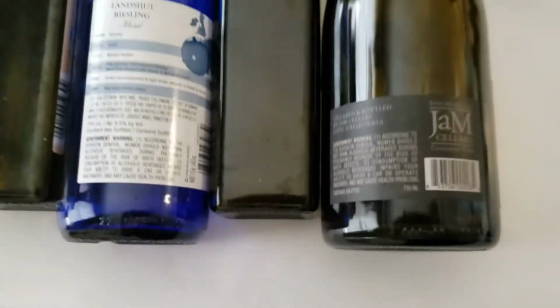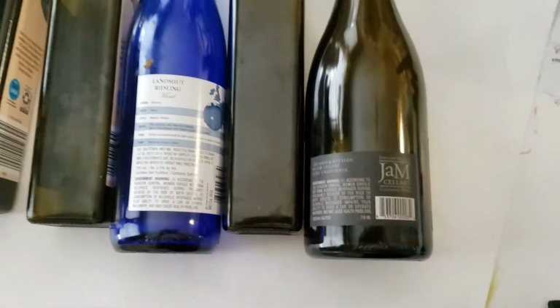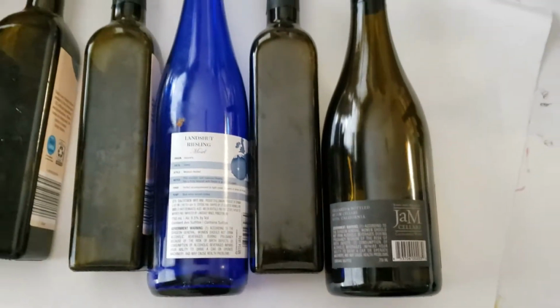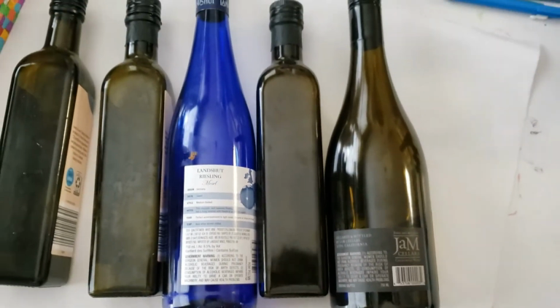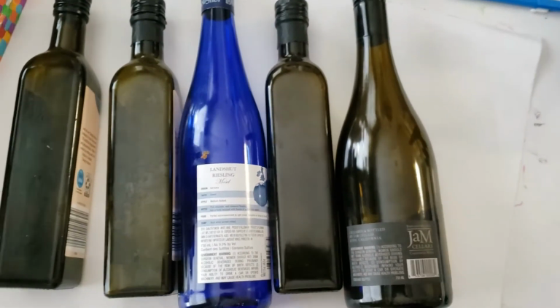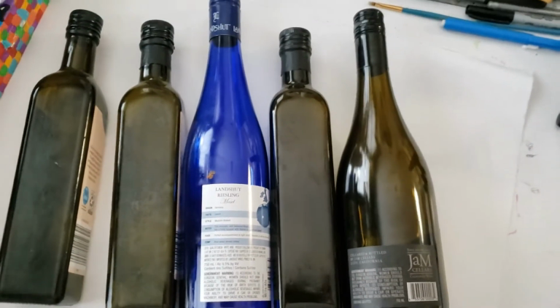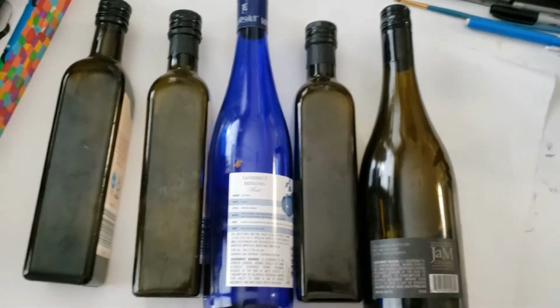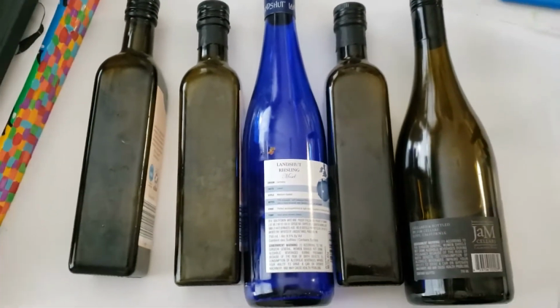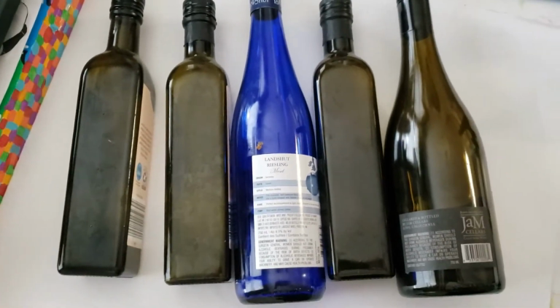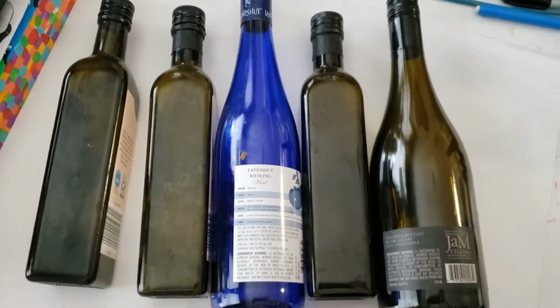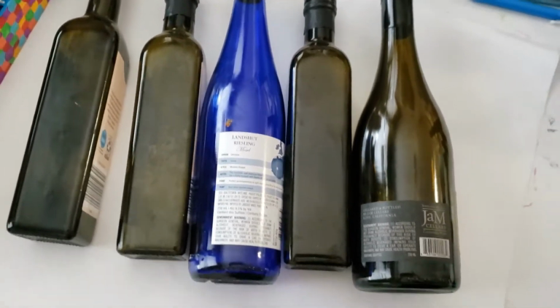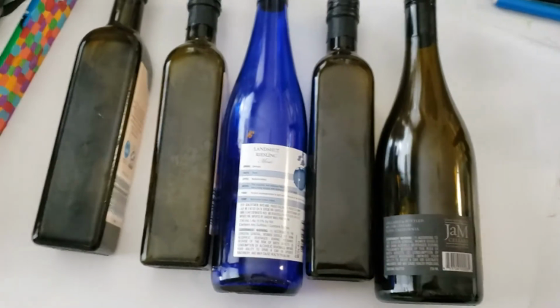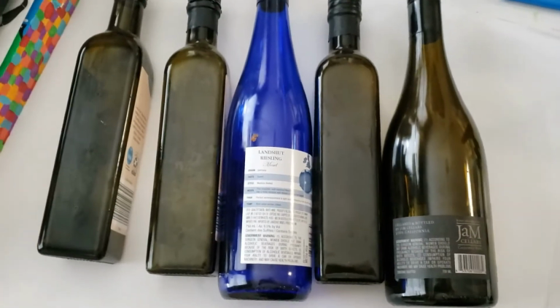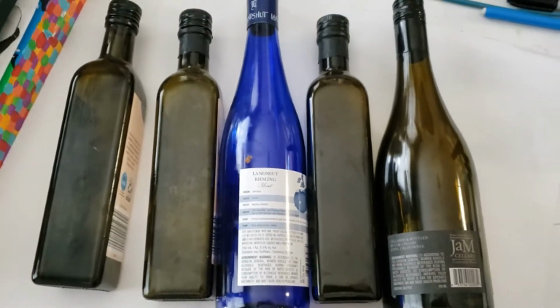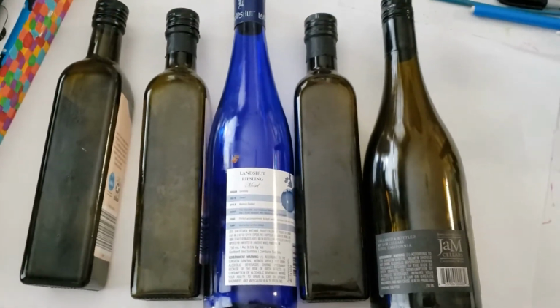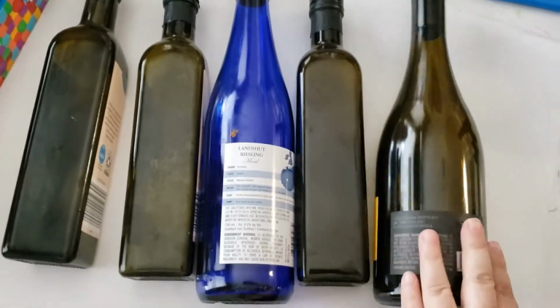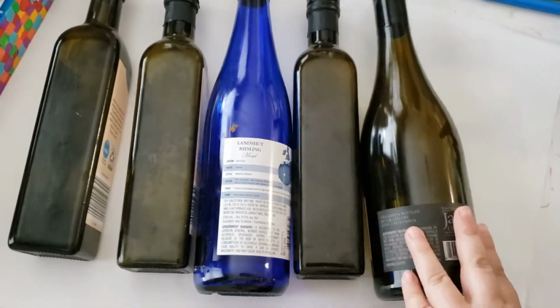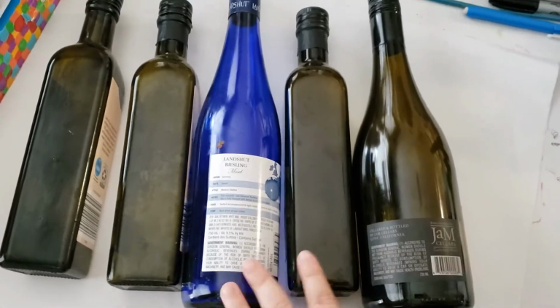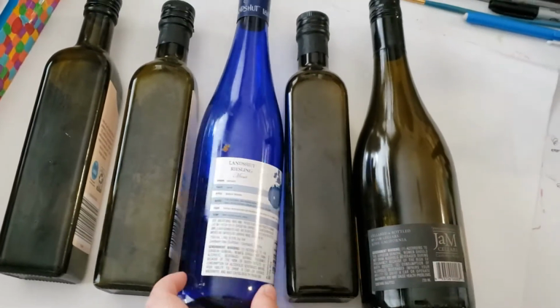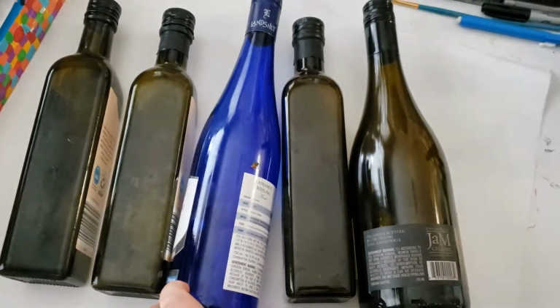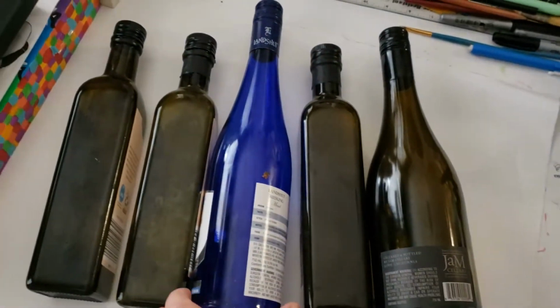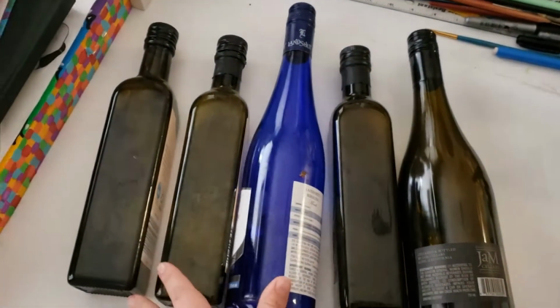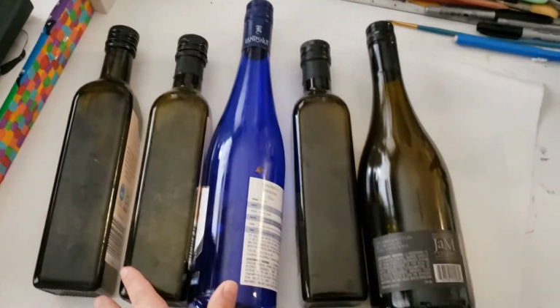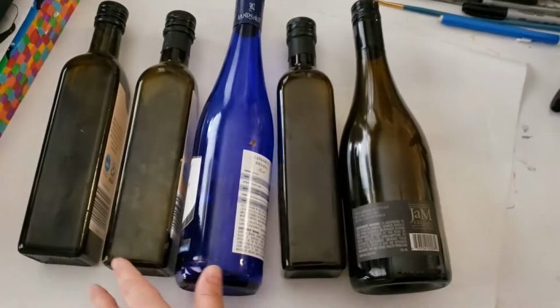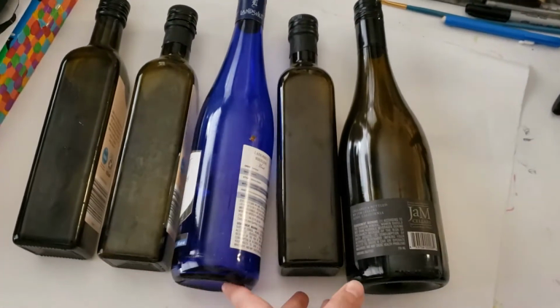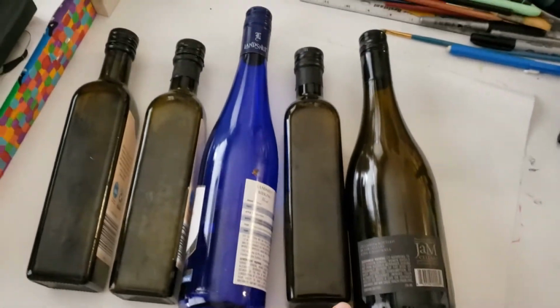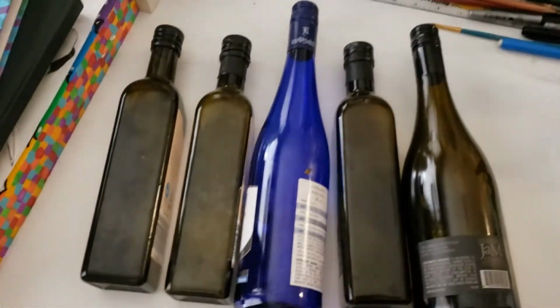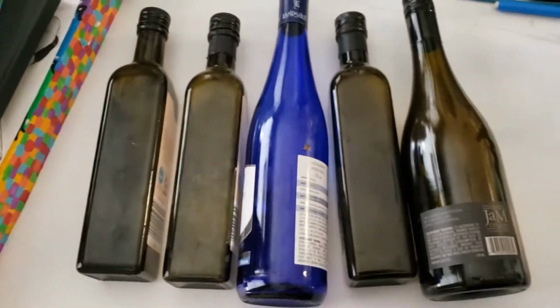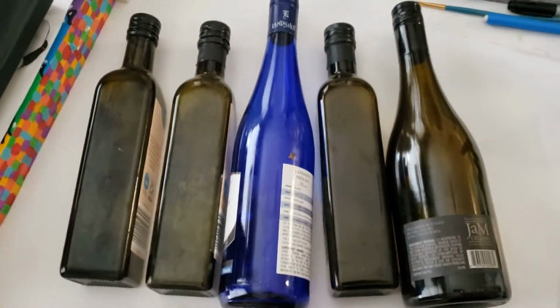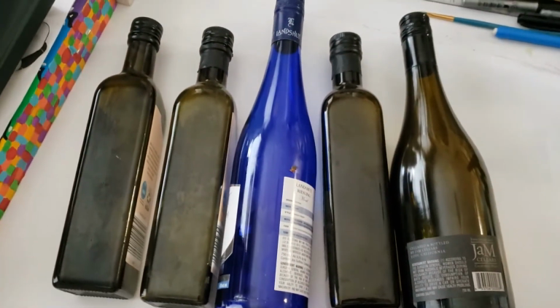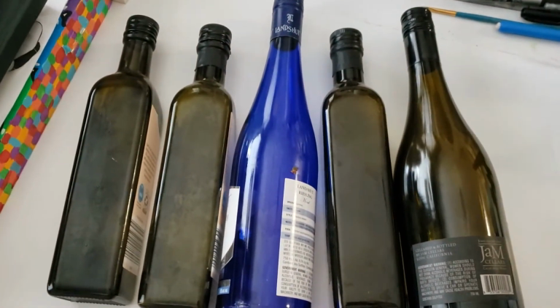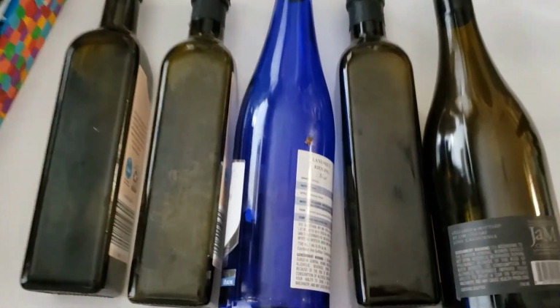Hello everyone! Welcome back to my channel, where I like to create fun art with you. Today I have a new craft using these glass bottles. I would be turning them into some home decor for my household, so if you'd like to see how I do so, keep on watching!